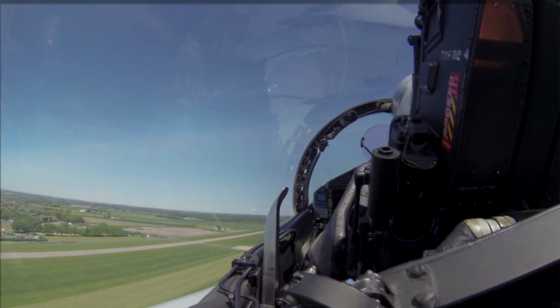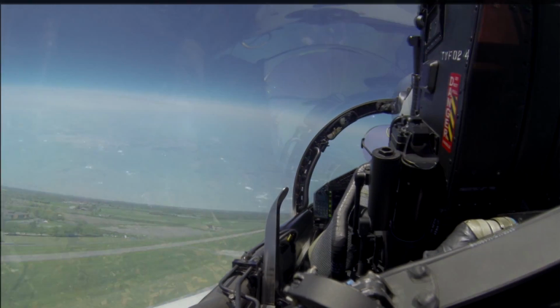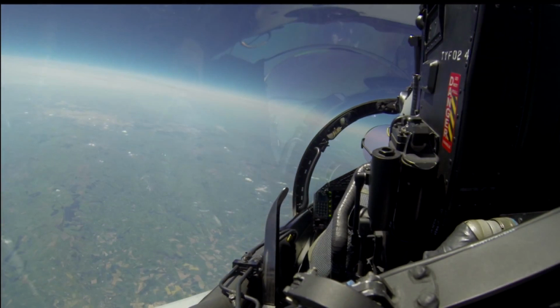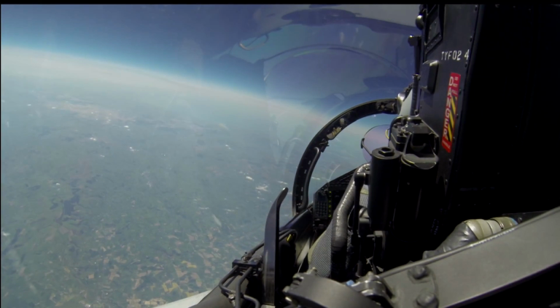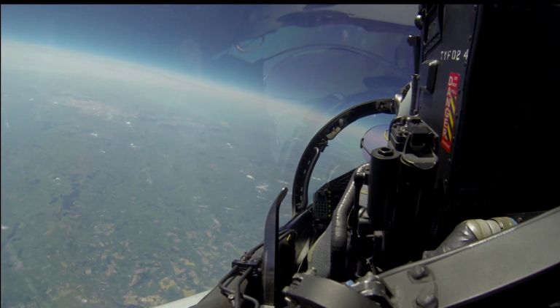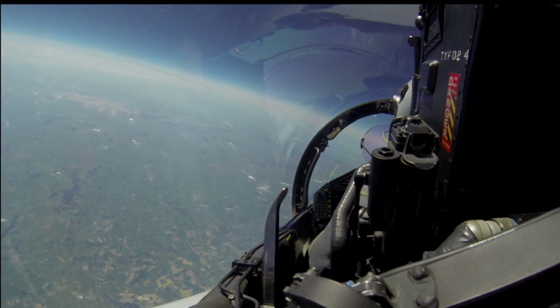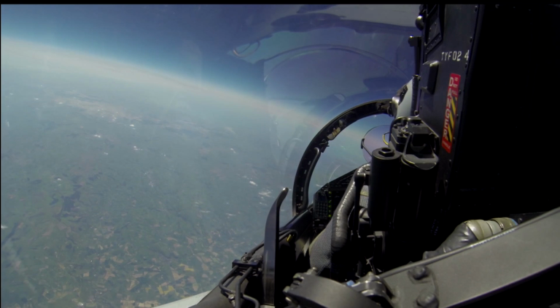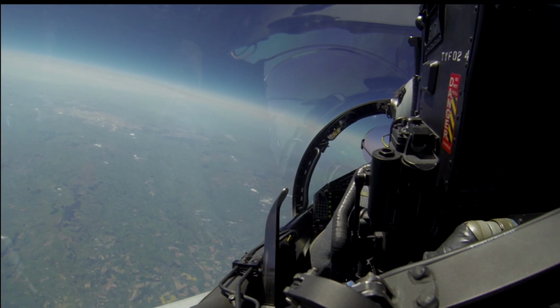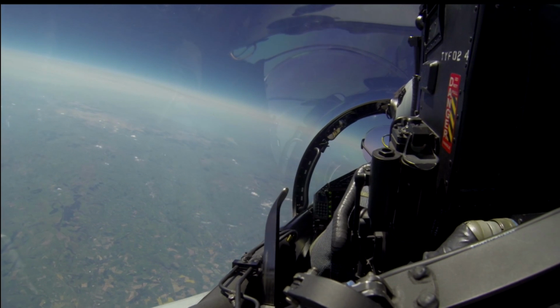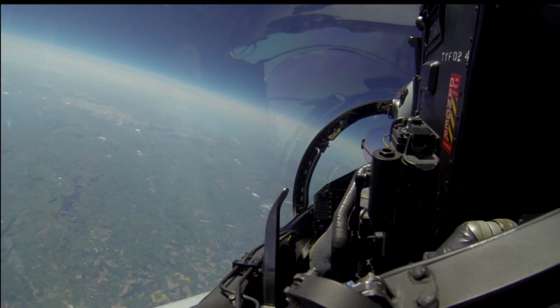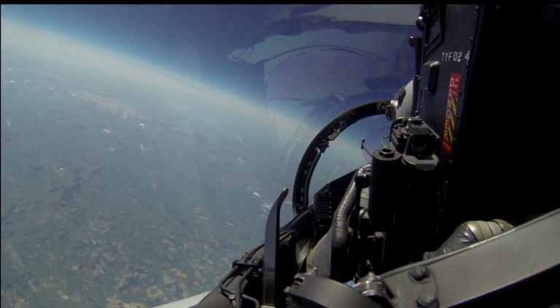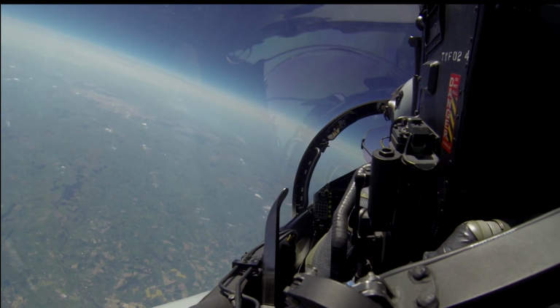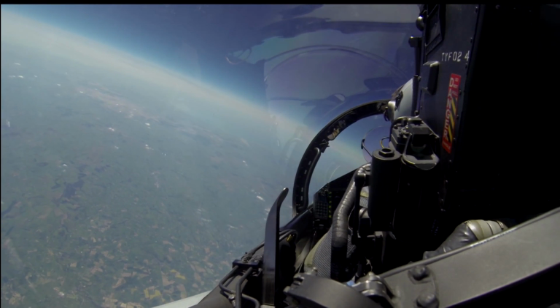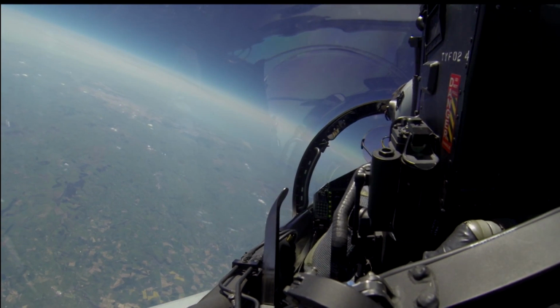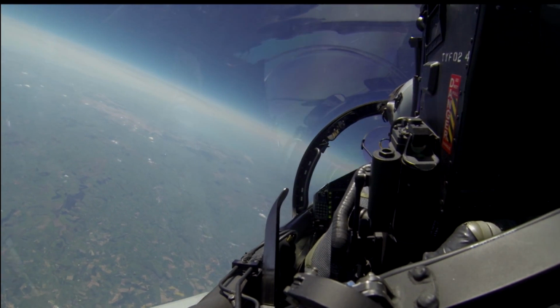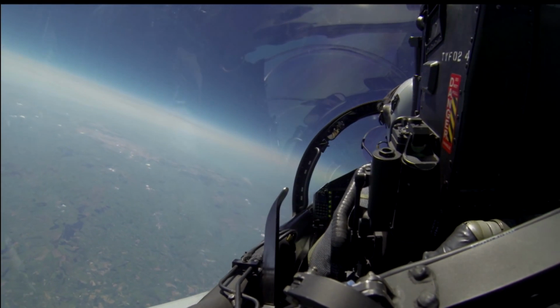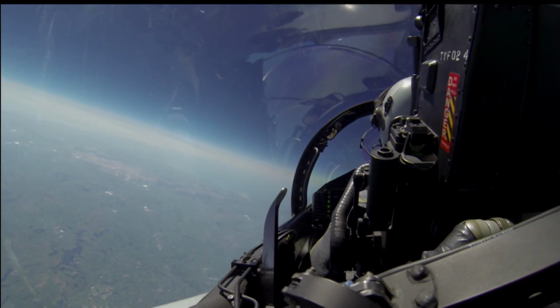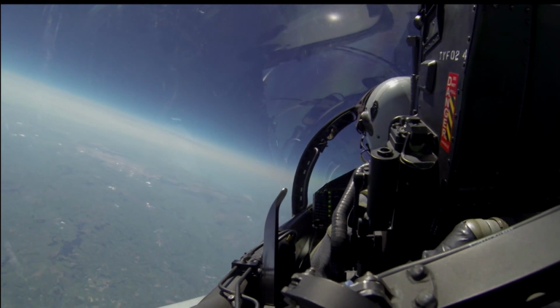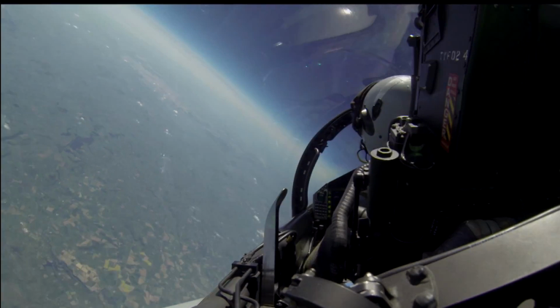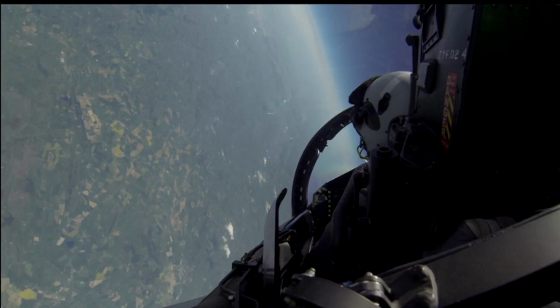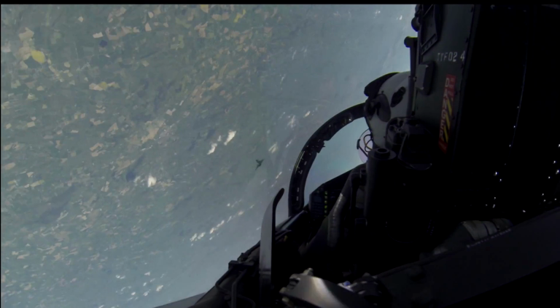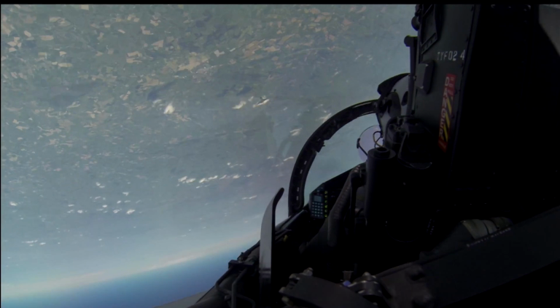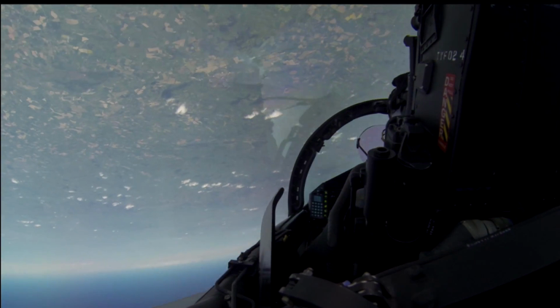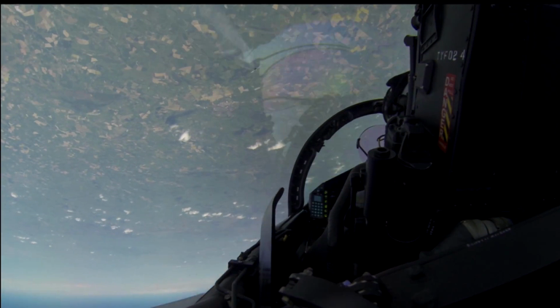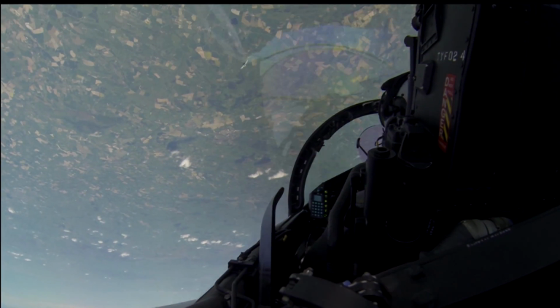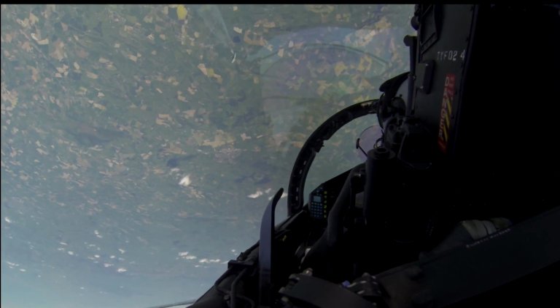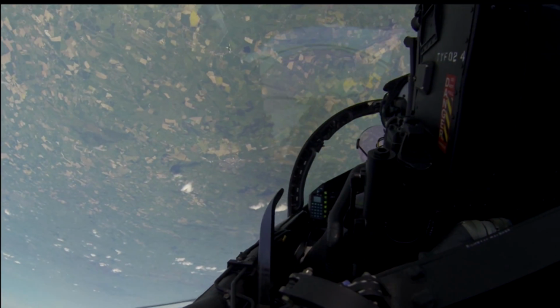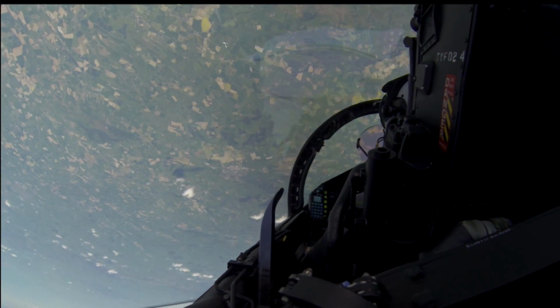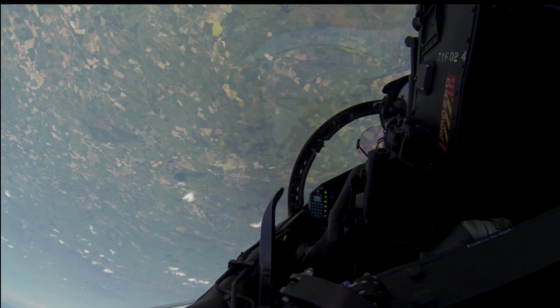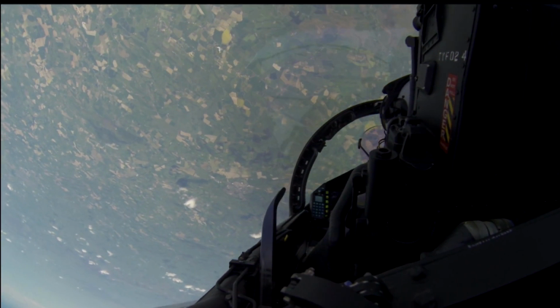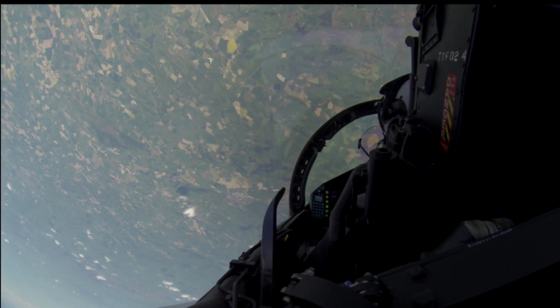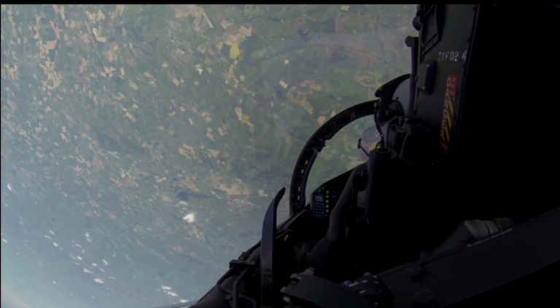Lights out. Now level 40,000 feet. We are clear. Unrestricted descent. Over-banking. 8G. Pulling down. I'm leaving 40,000 for 10,000.